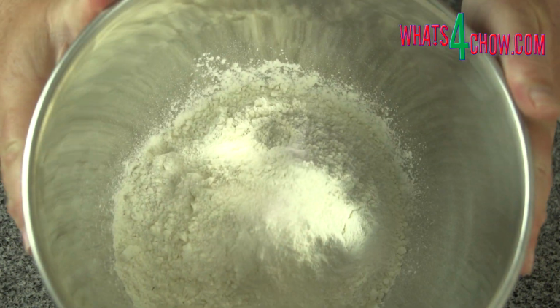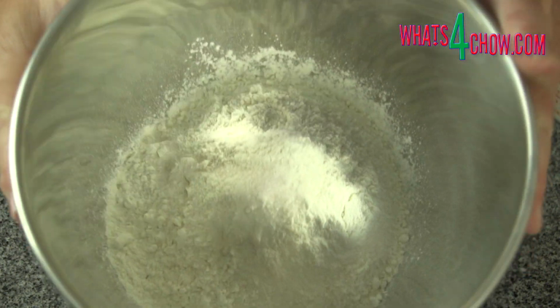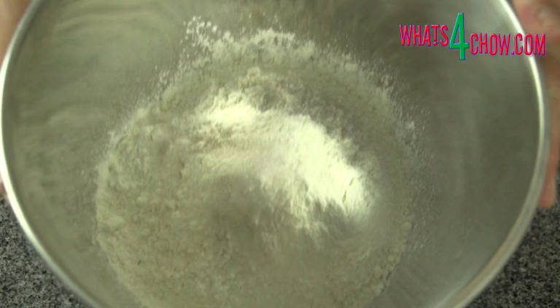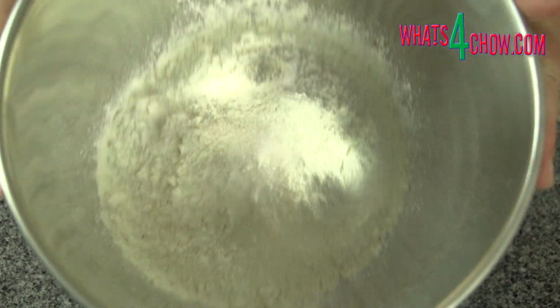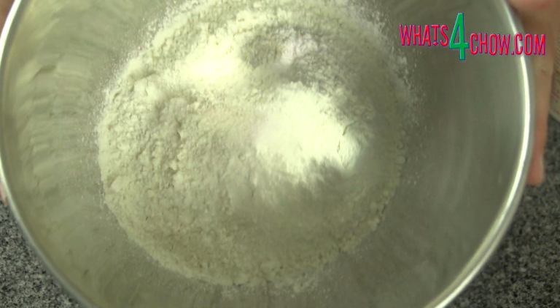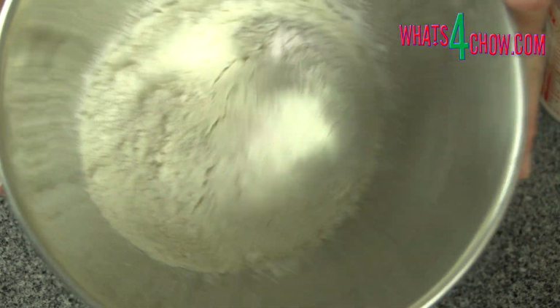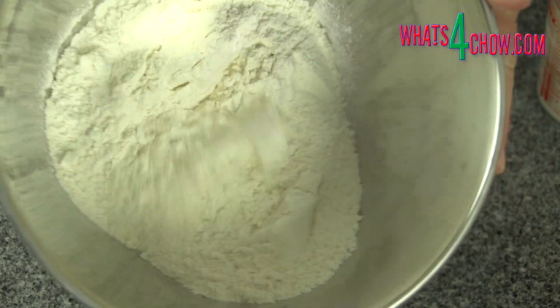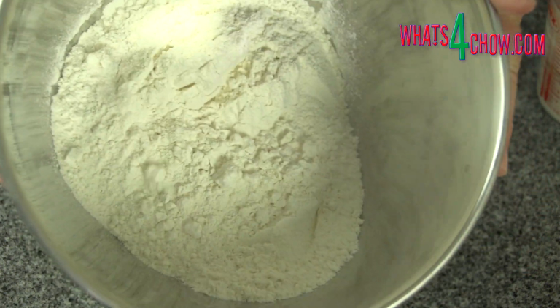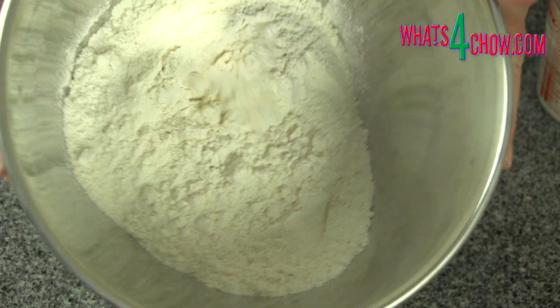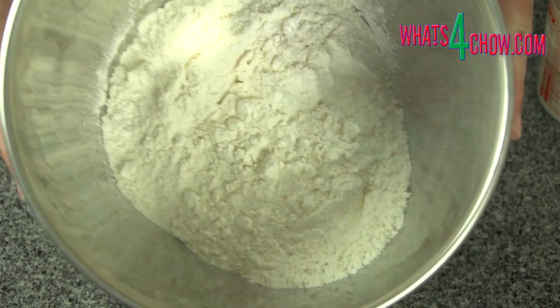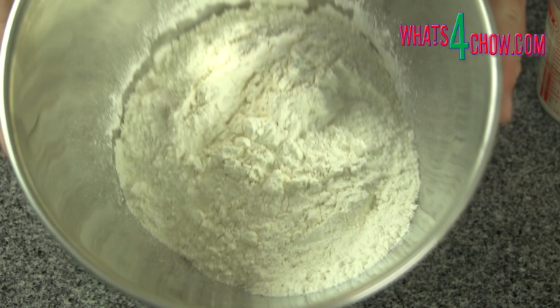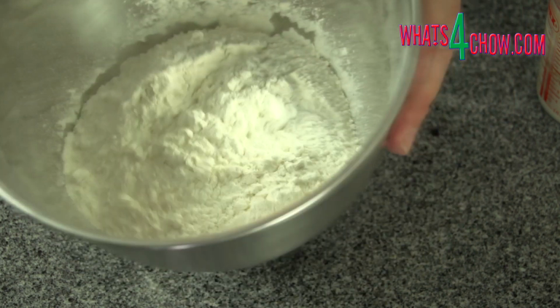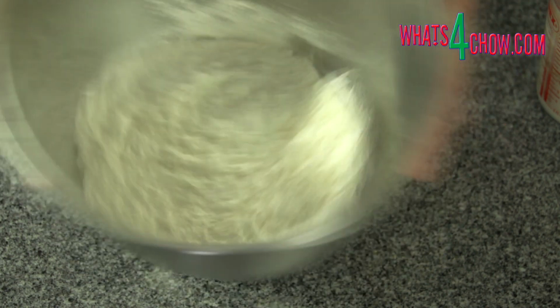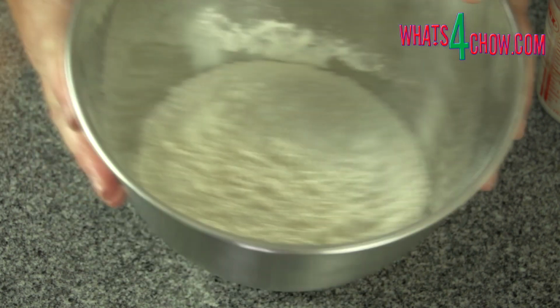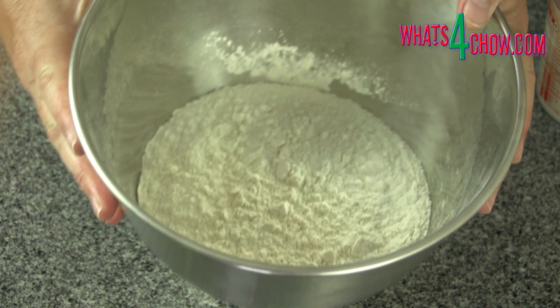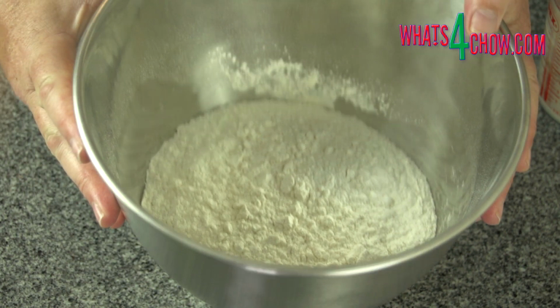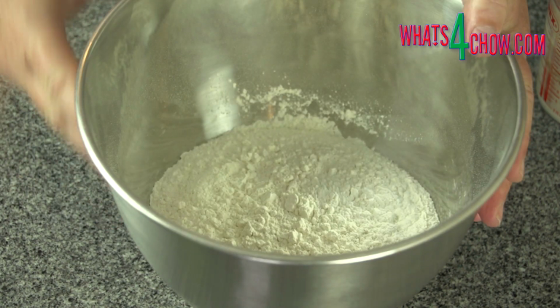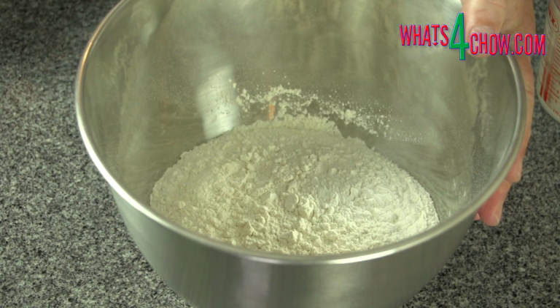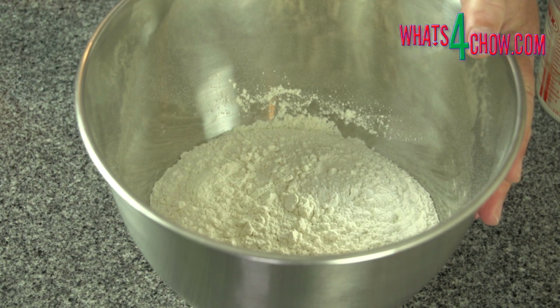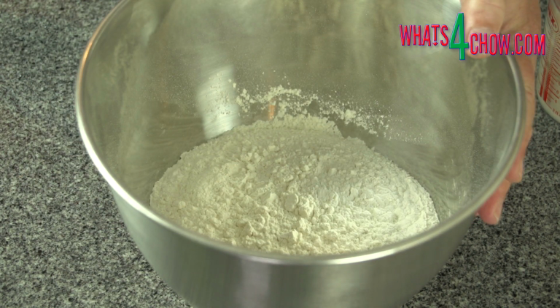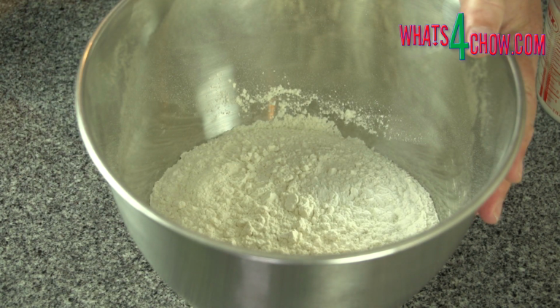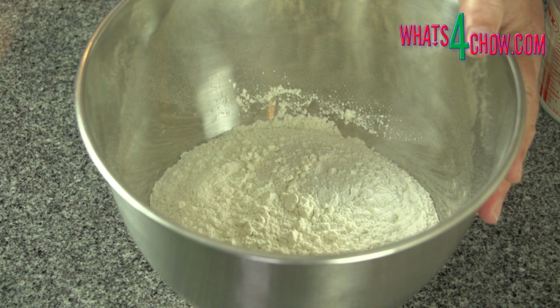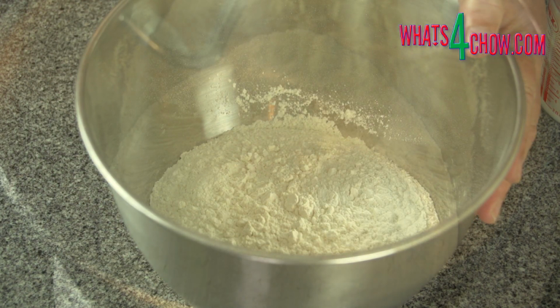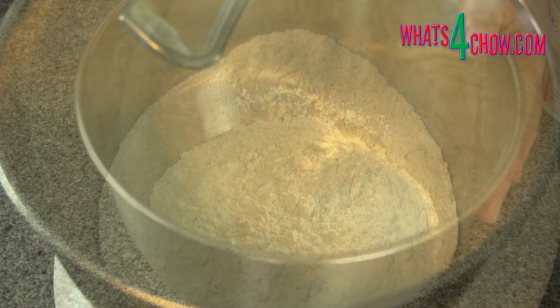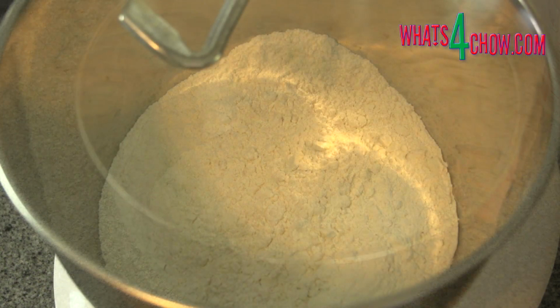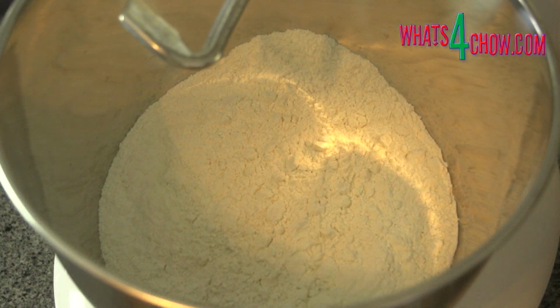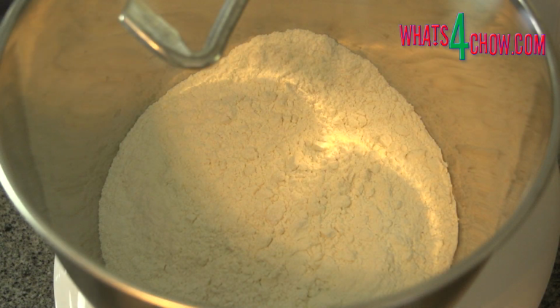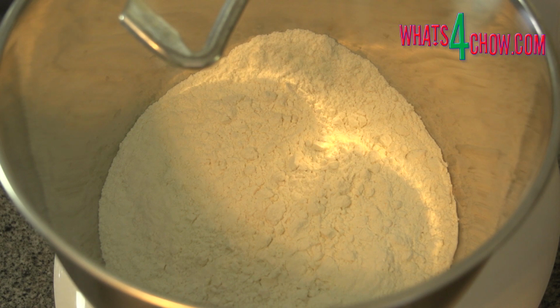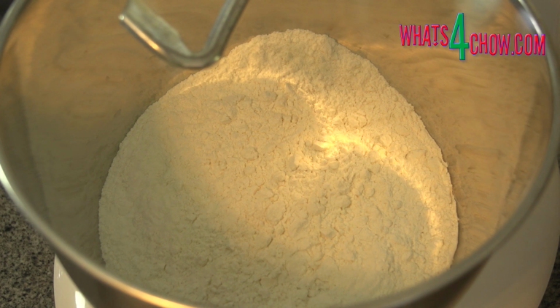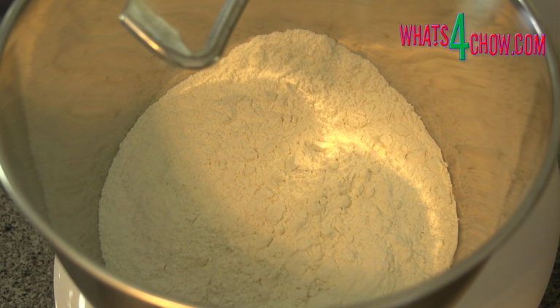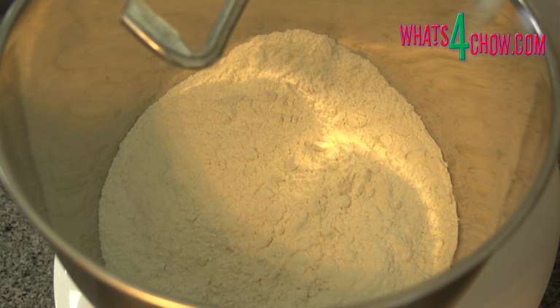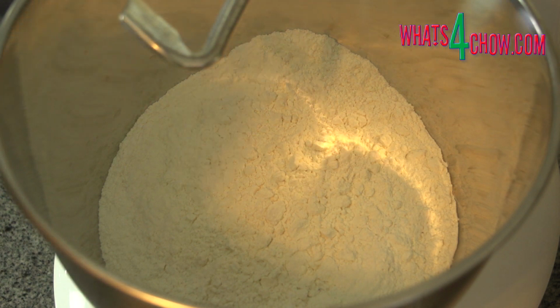In your stand mixer bowl add the flour and salt. Try to use double zero flour or all-purpose flour — you will get a much better texture from these.